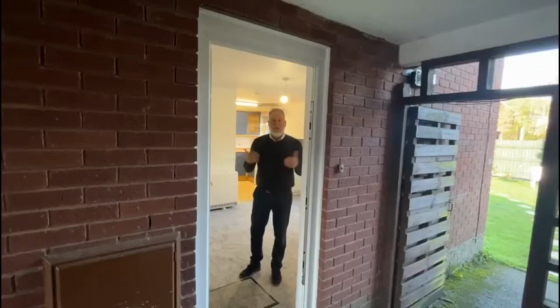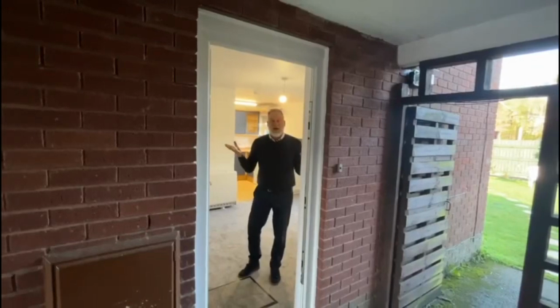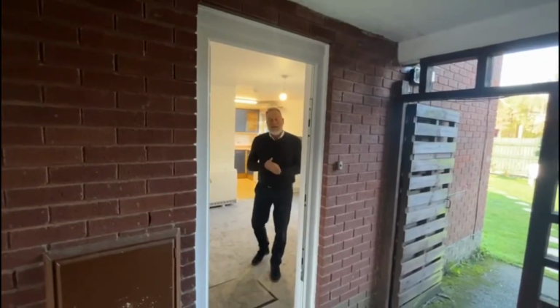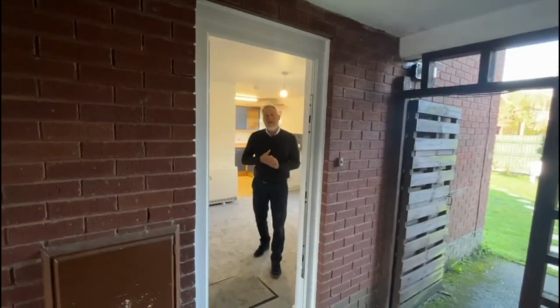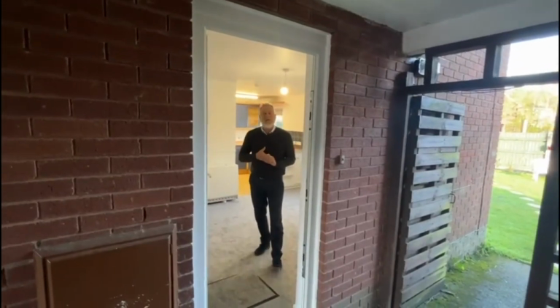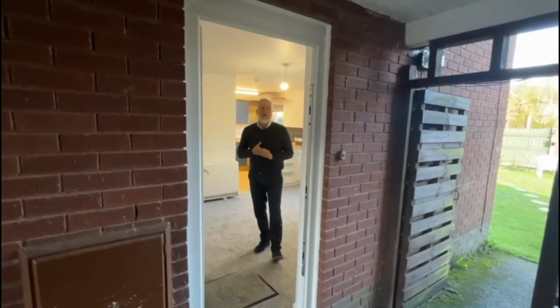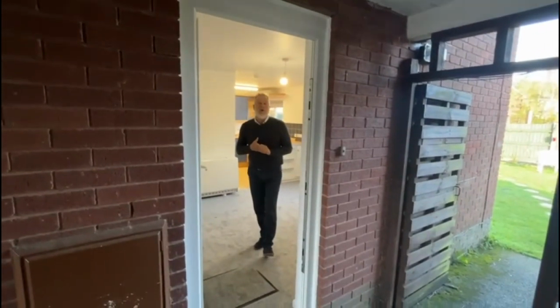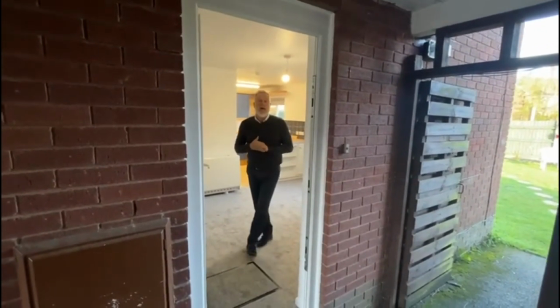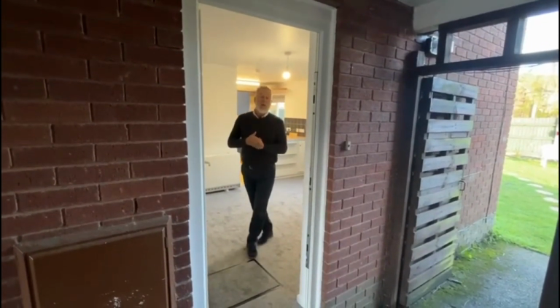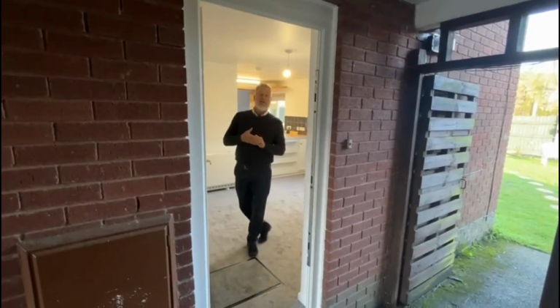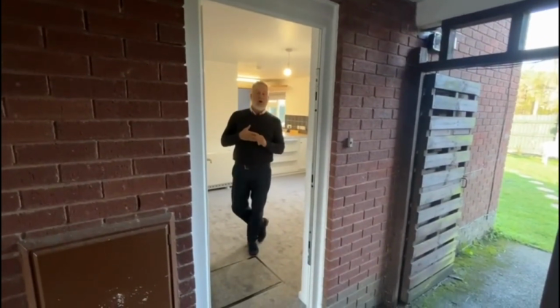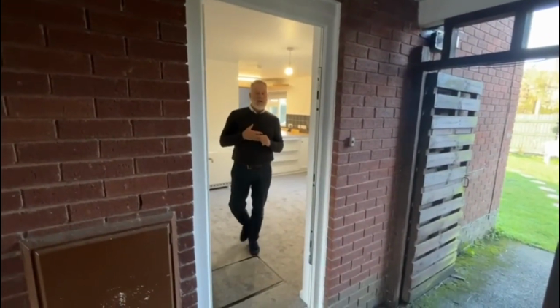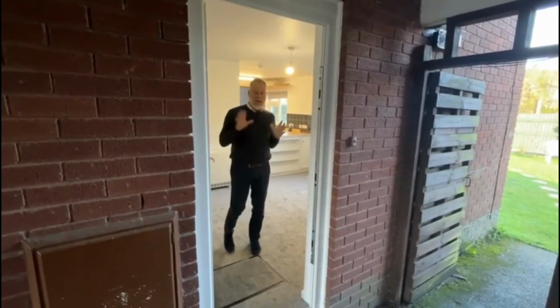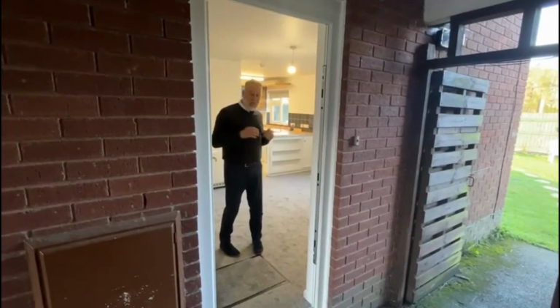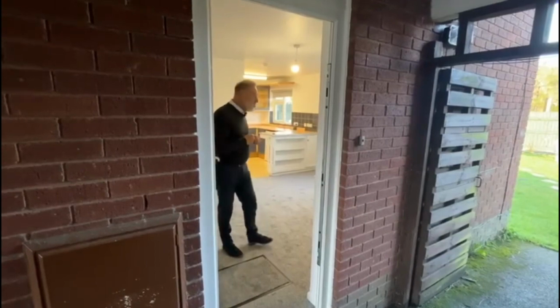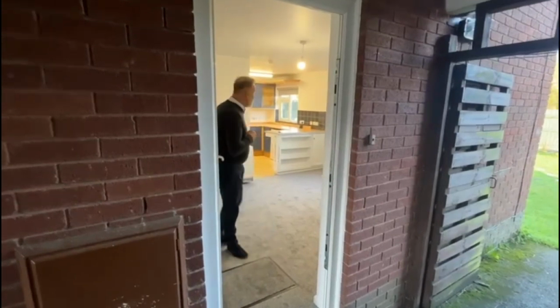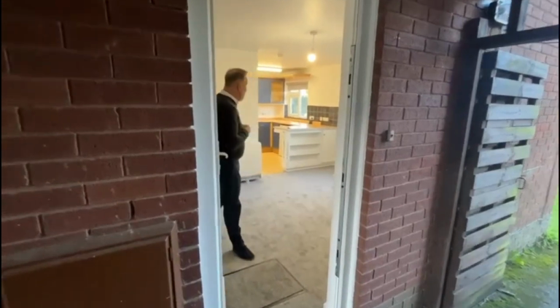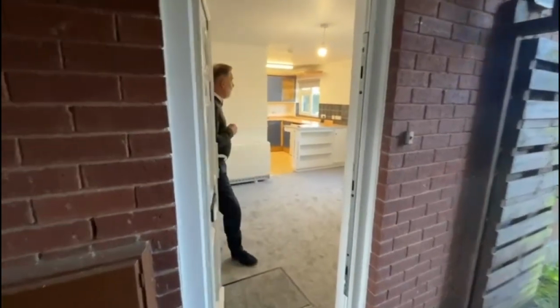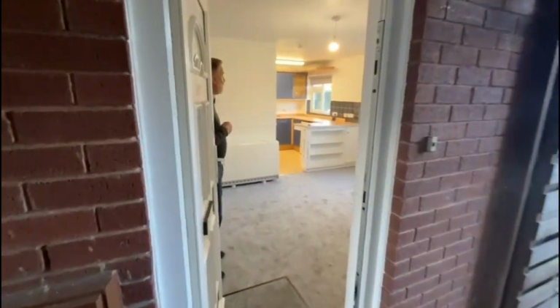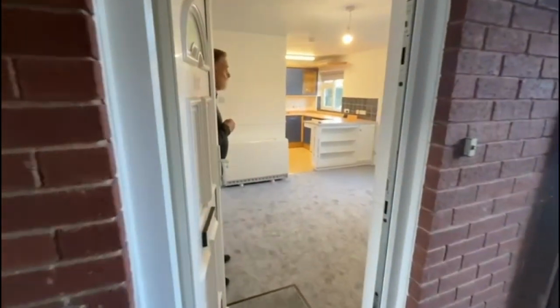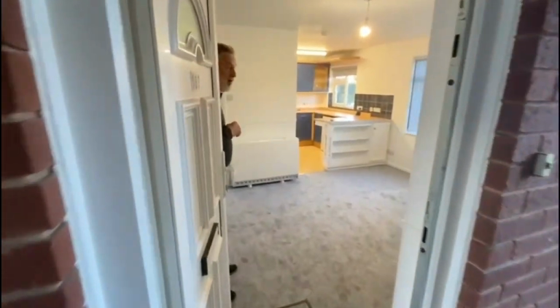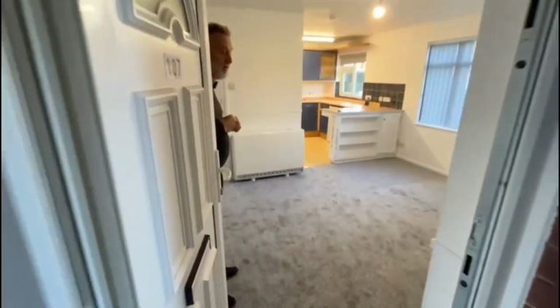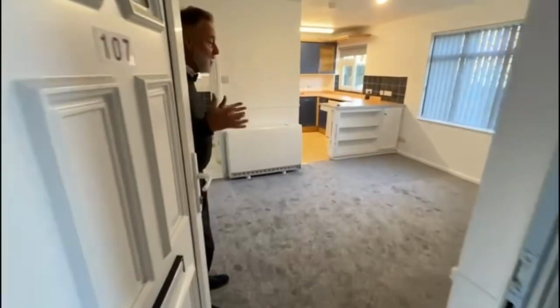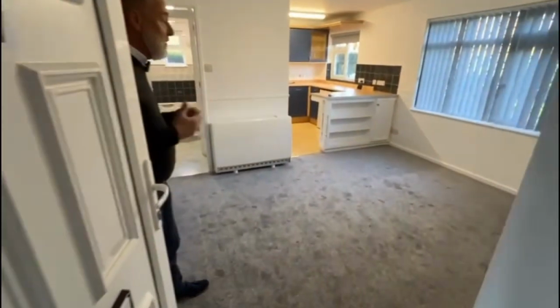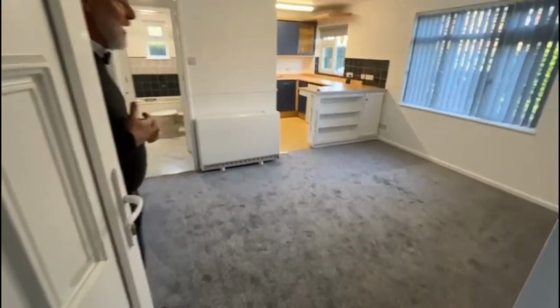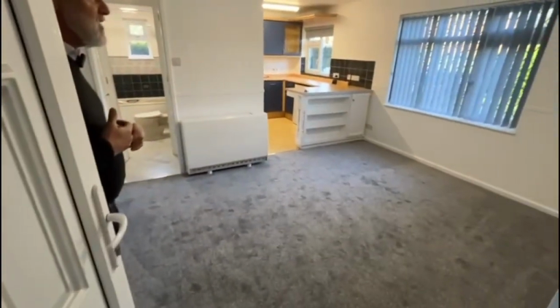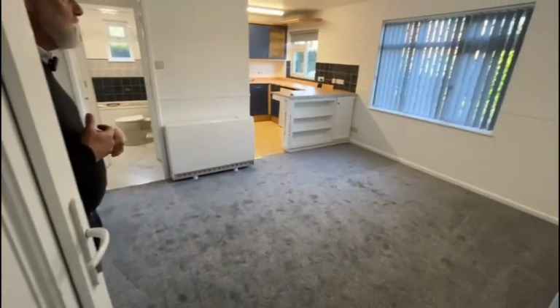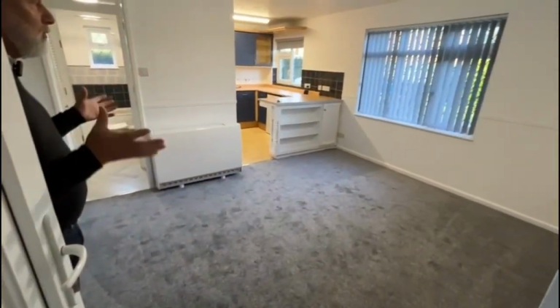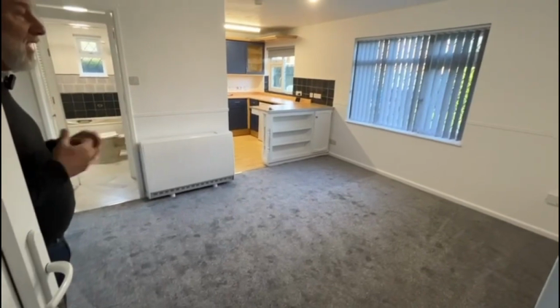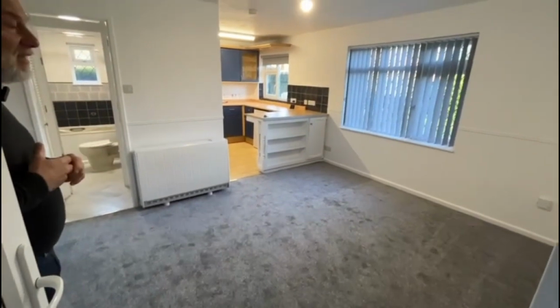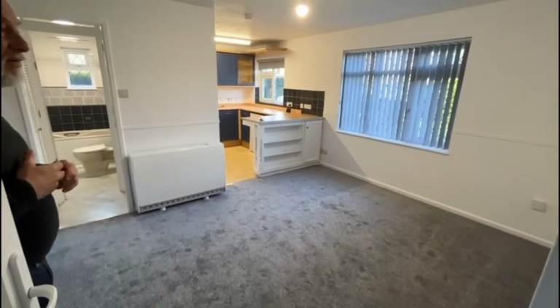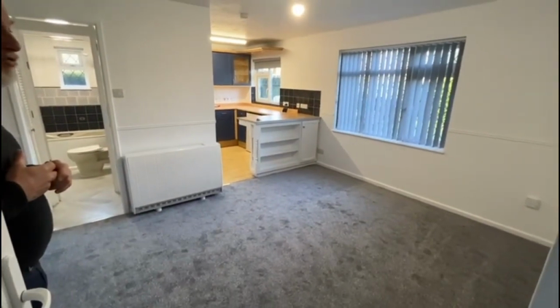Hi guys, so today we're in Creekmore at number 107 Goldfinch and we're just going to show you this lovely refurbished studio apartment. So coming straight into the open plan lounge bedroom.